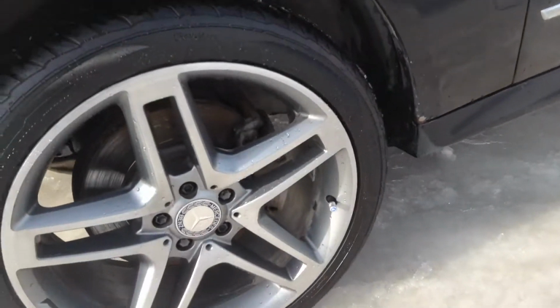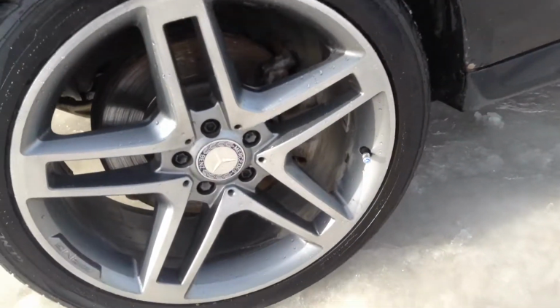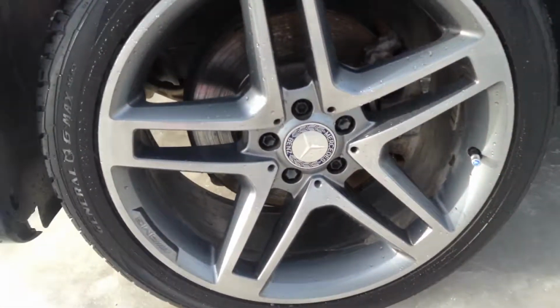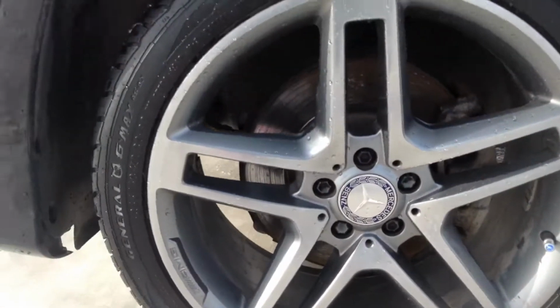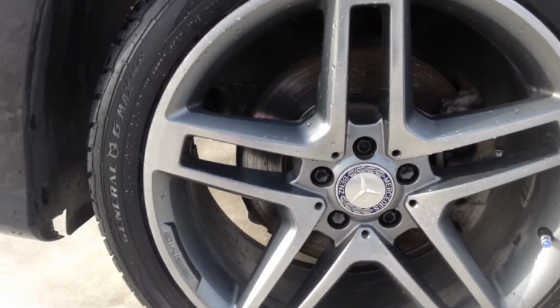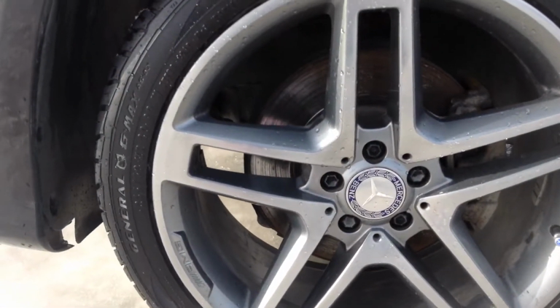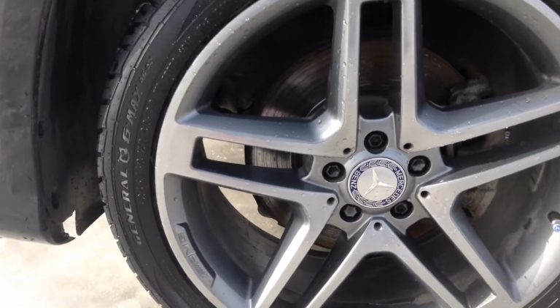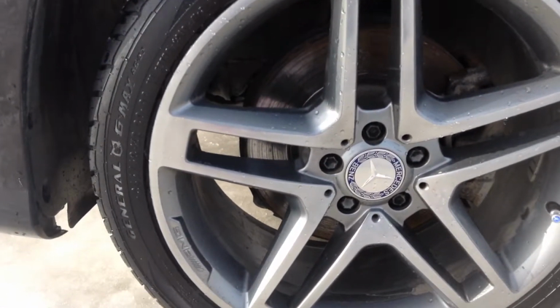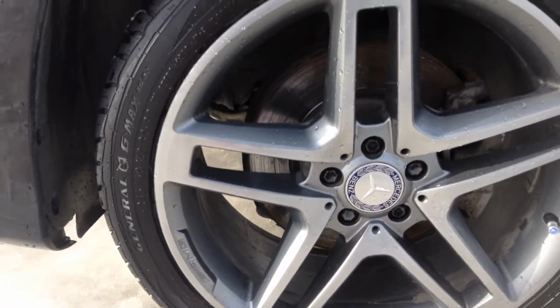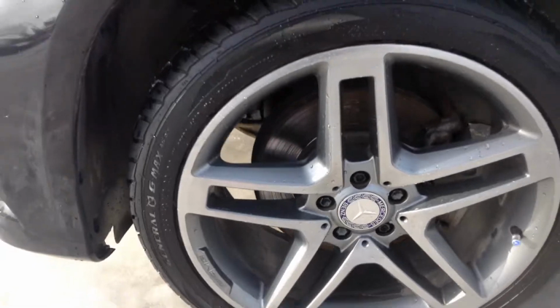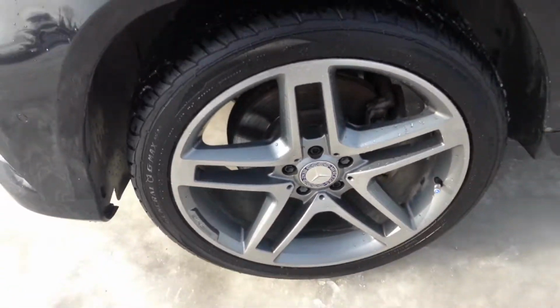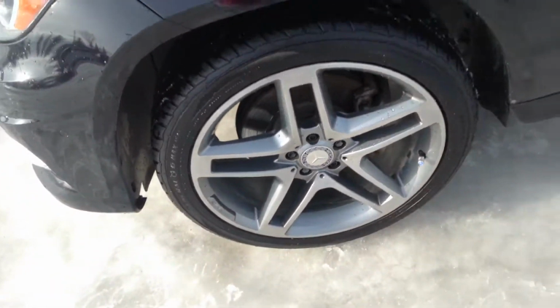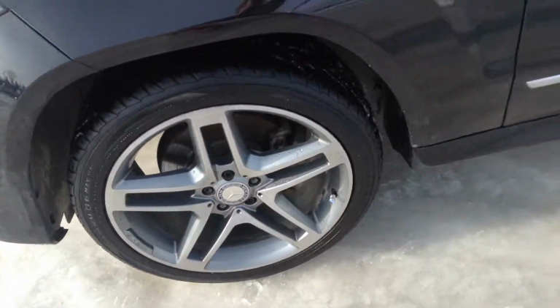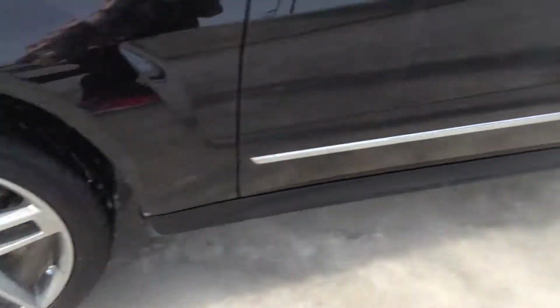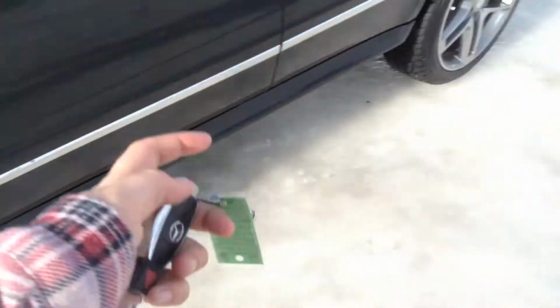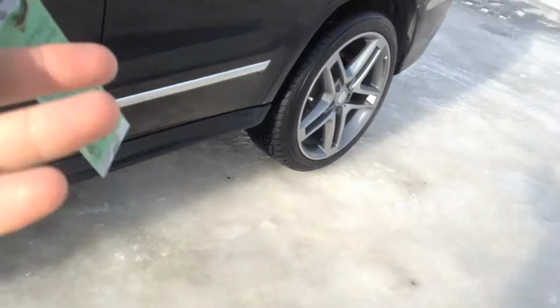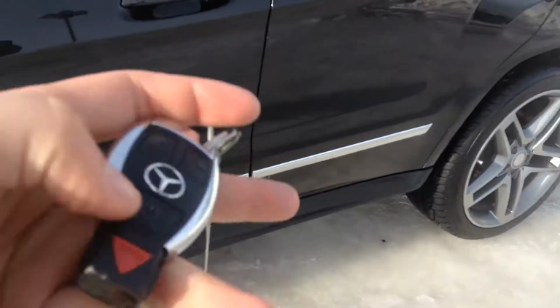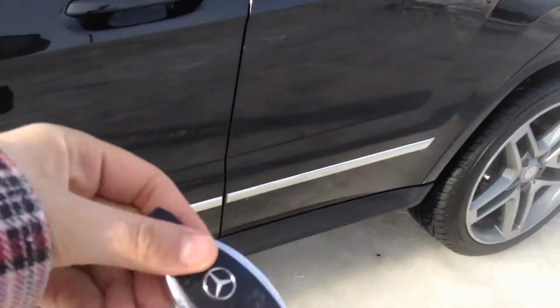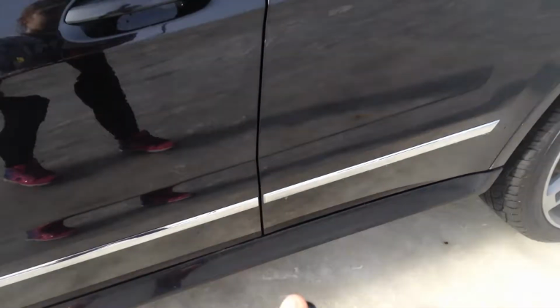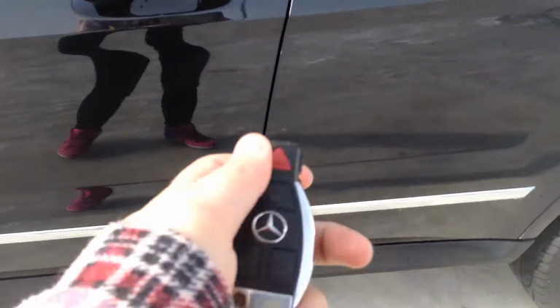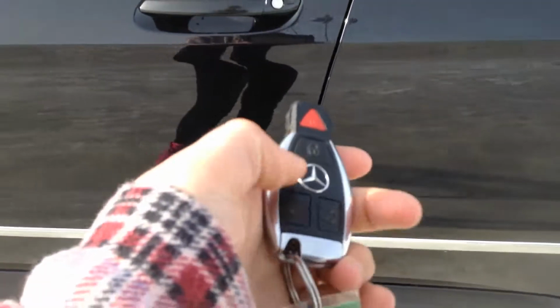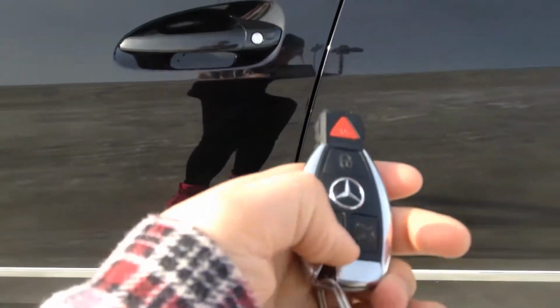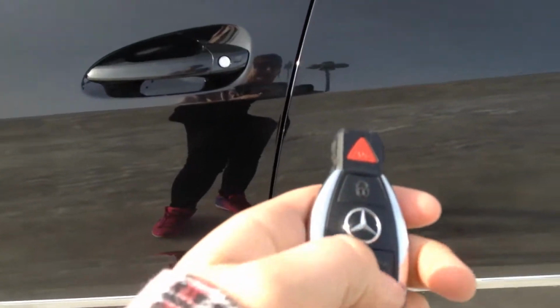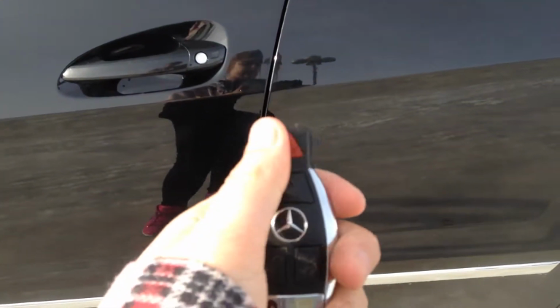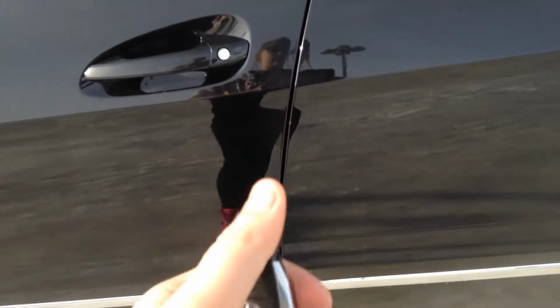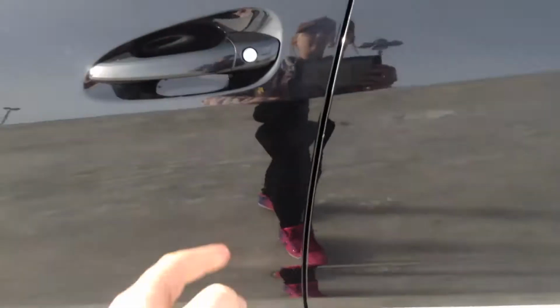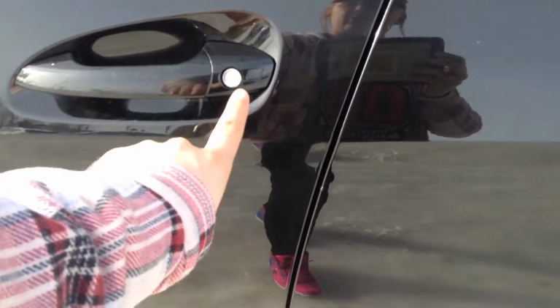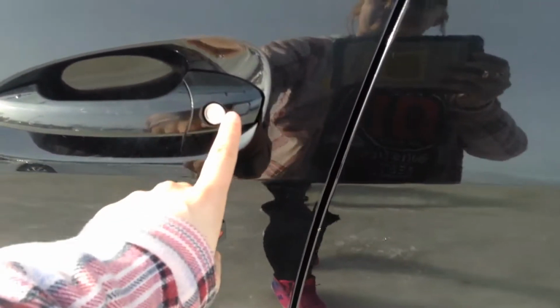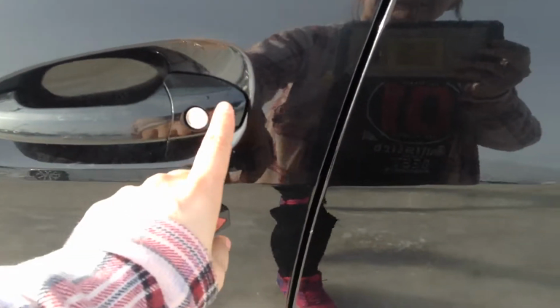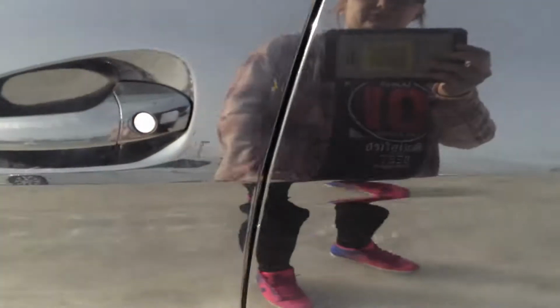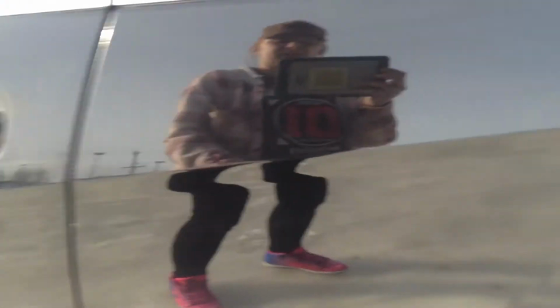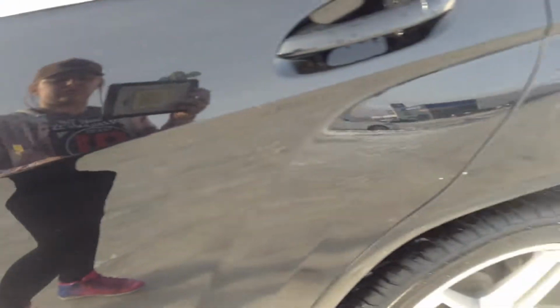It looks like we are sitting on our 20-inch Mercedes wheels. We have a fob with your lock, your unlock, your trunk, and your panic button. We also have keyless entry there on the door.